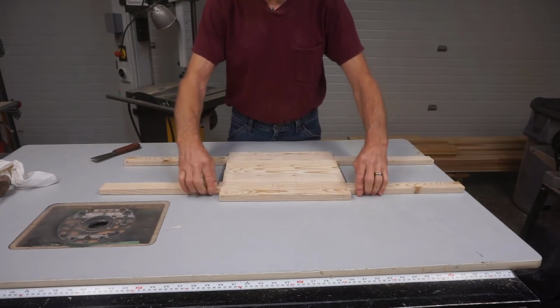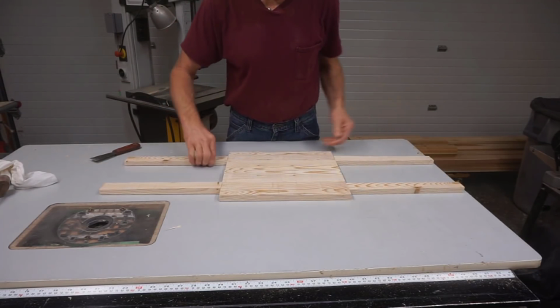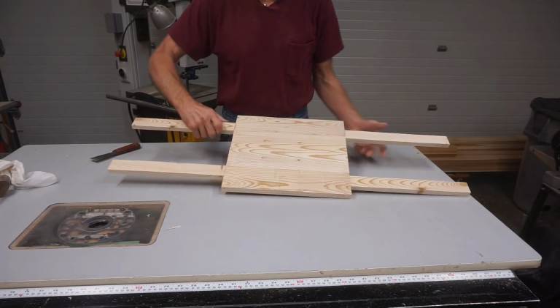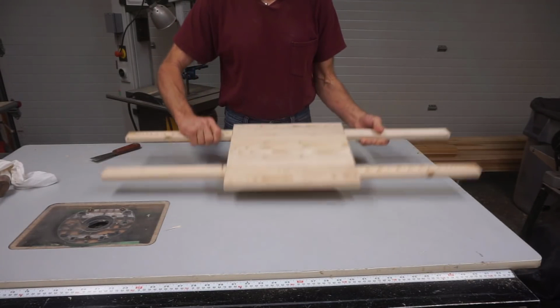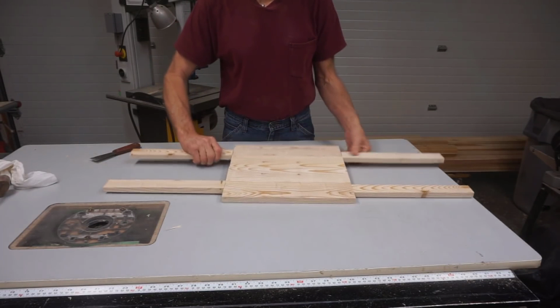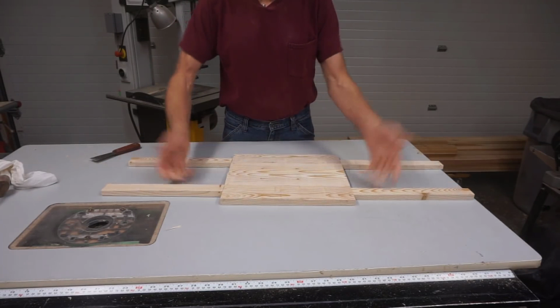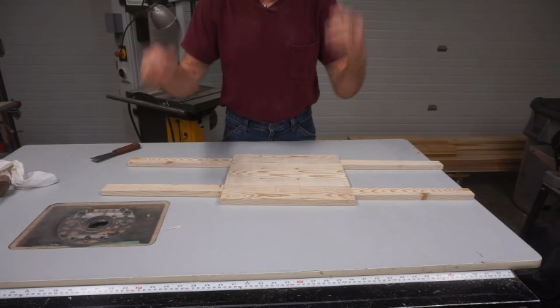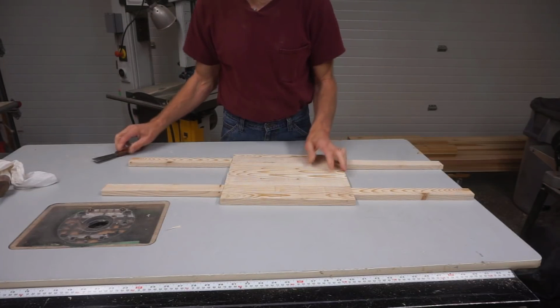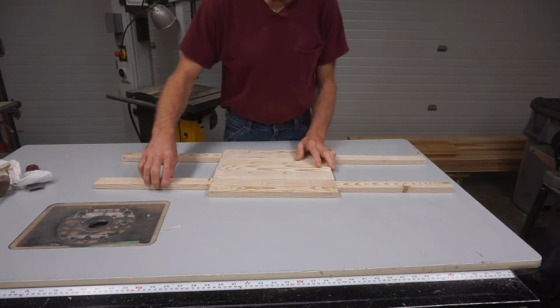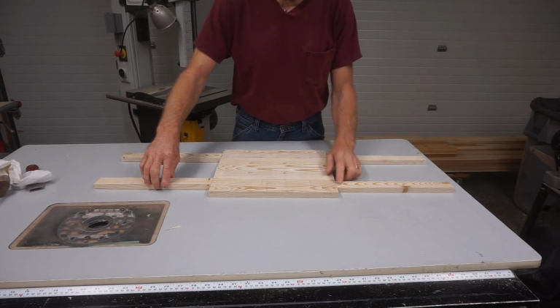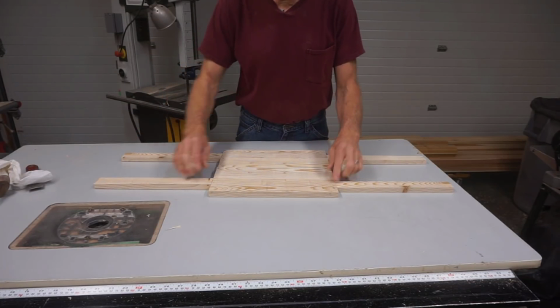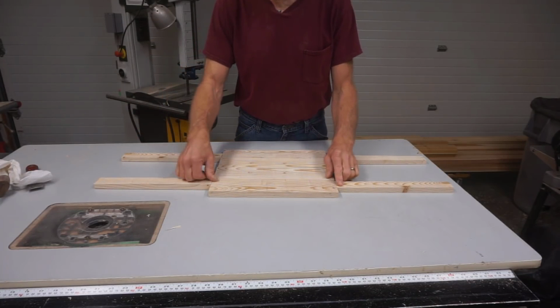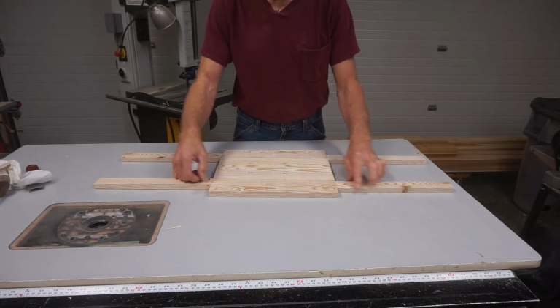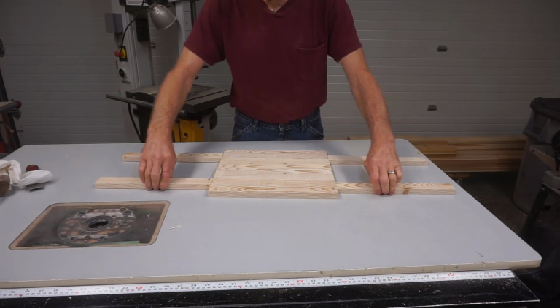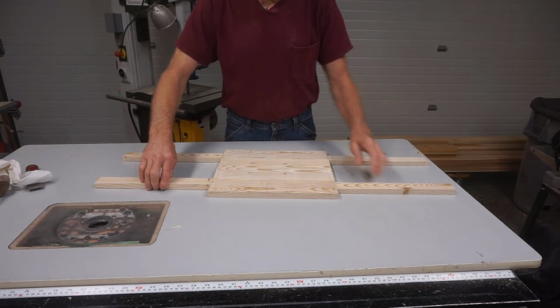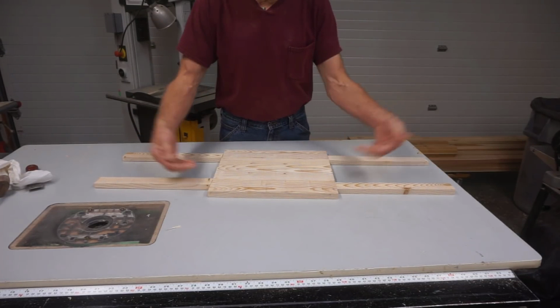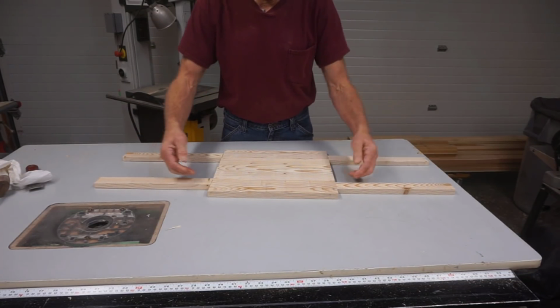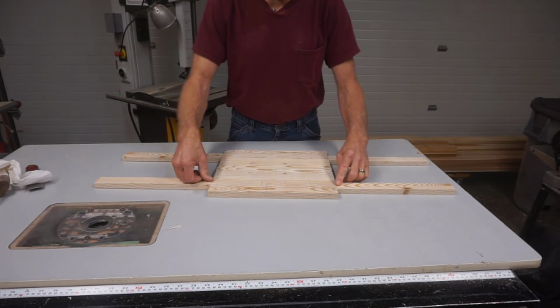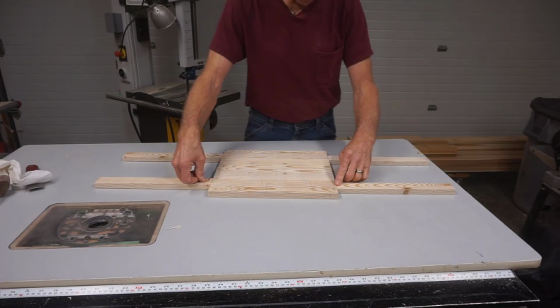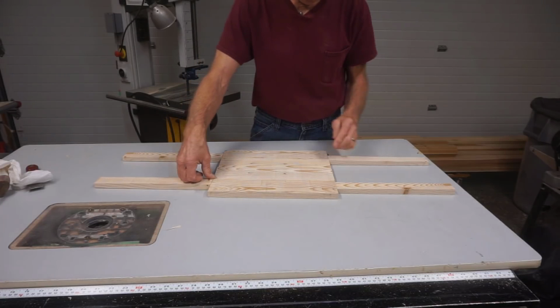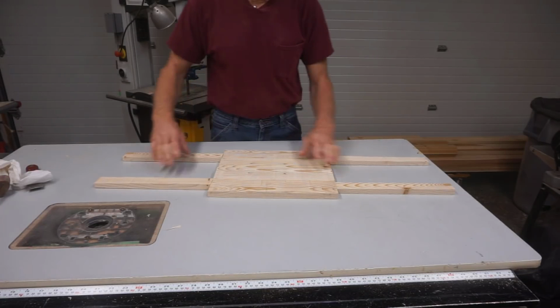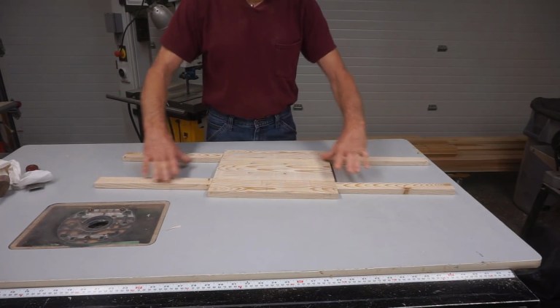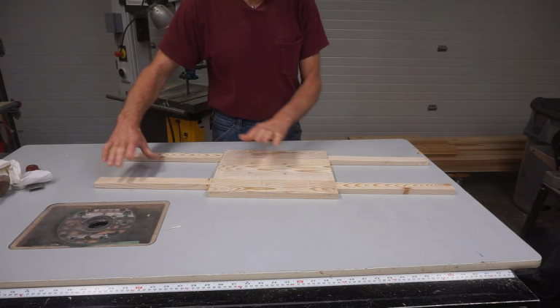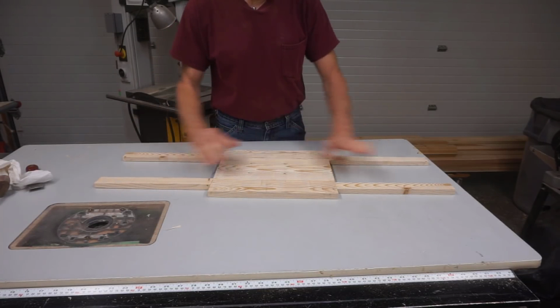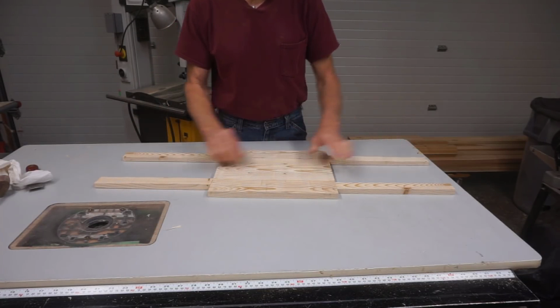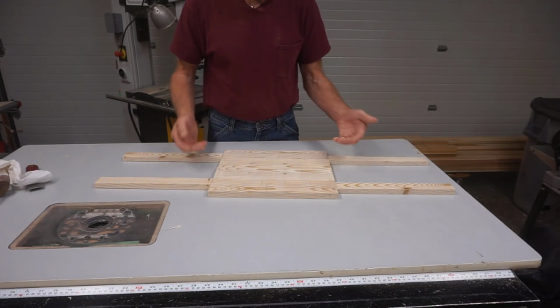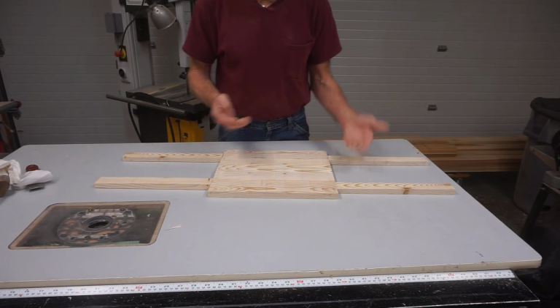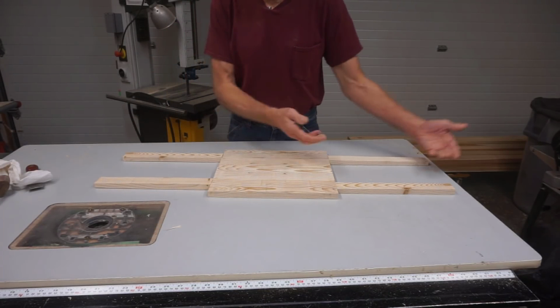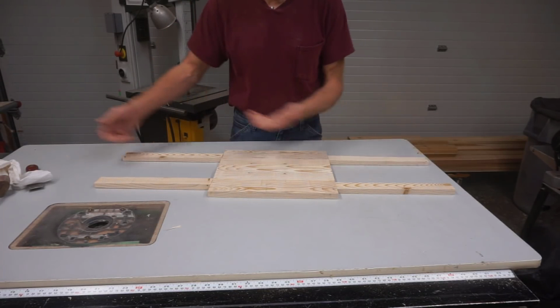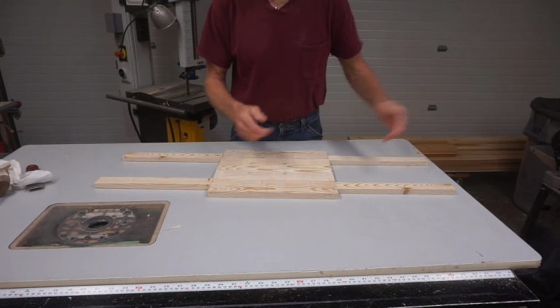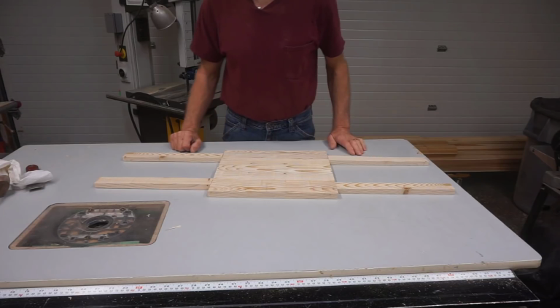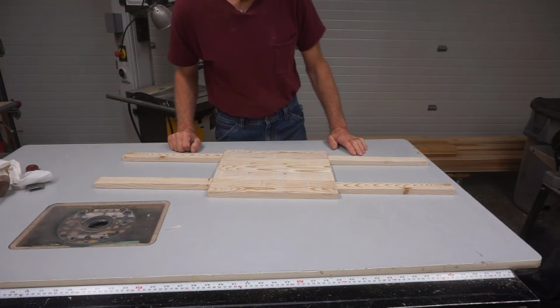Obviously, if I drop this assembly, these things are going to snap right off. That's the same case with super glue versus wood glue — it's just an end-to-end joint. There's no strength in it, but it's enough to hold the pieces in place and guide the feed rollers as they move across the piece.